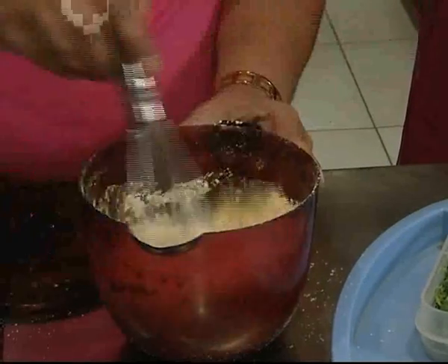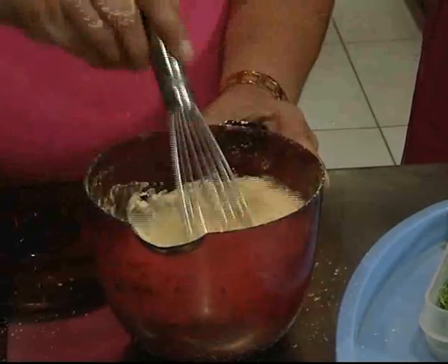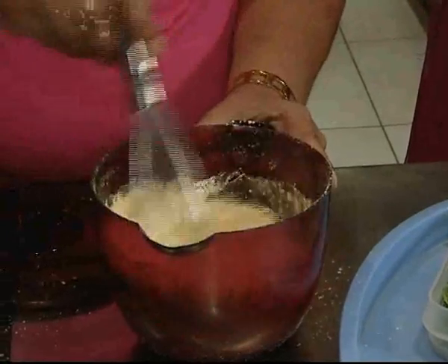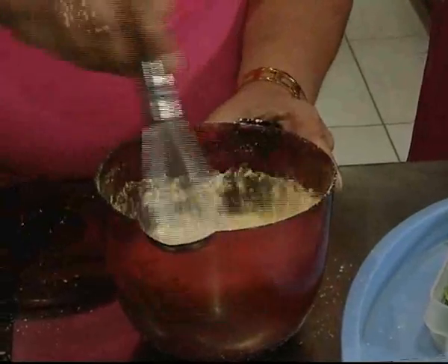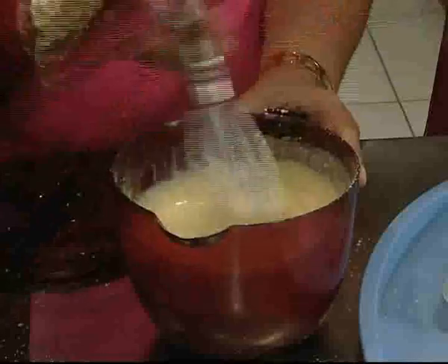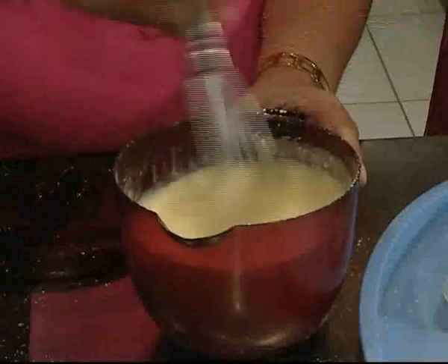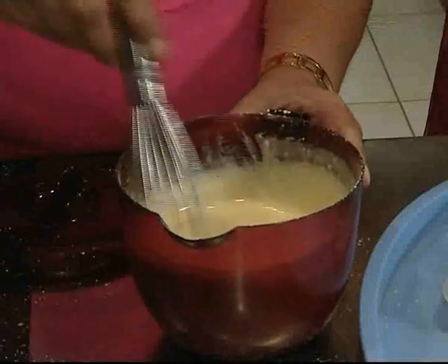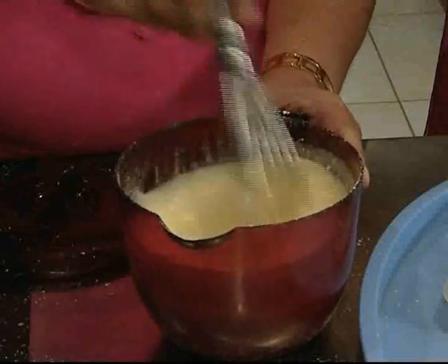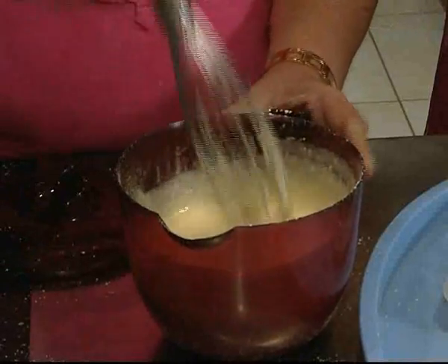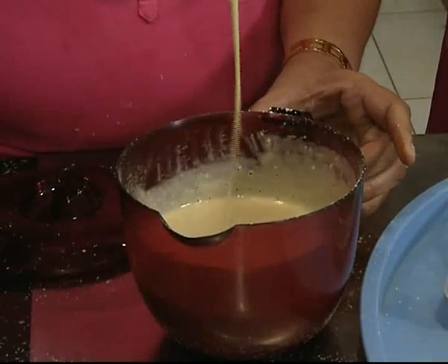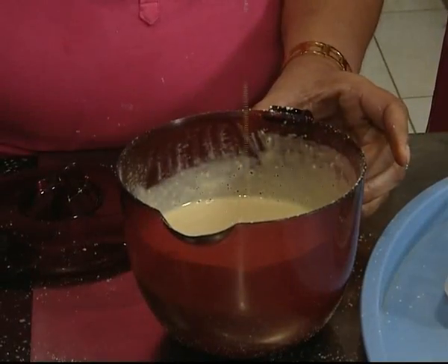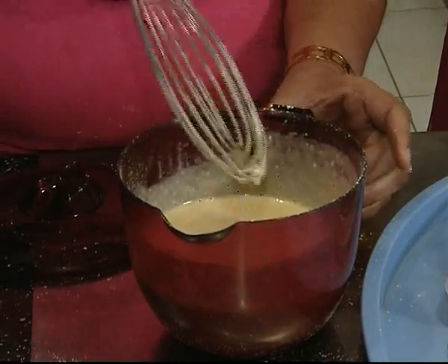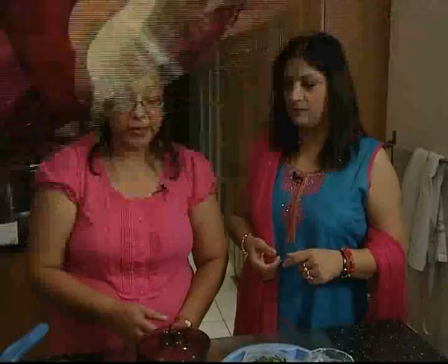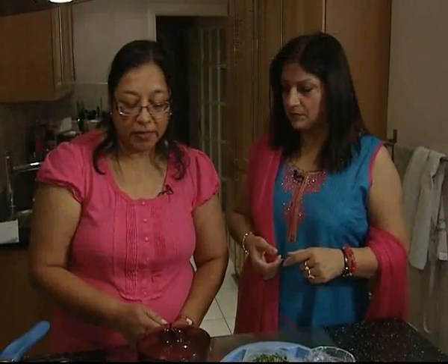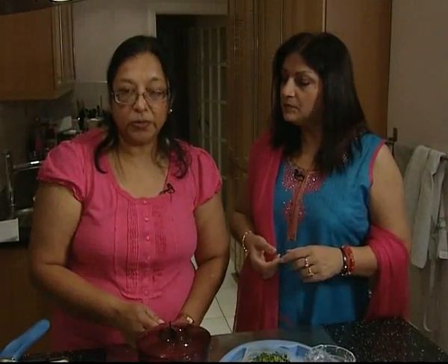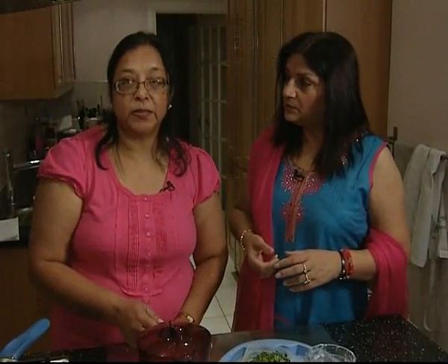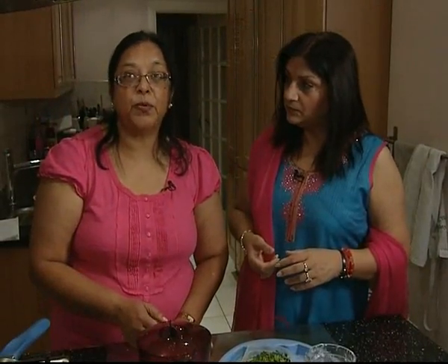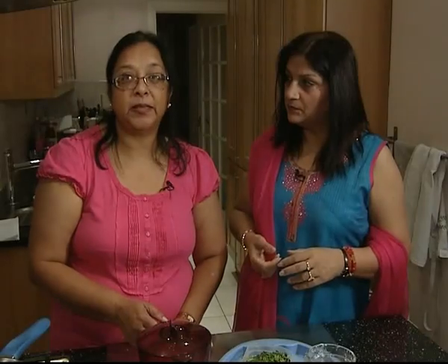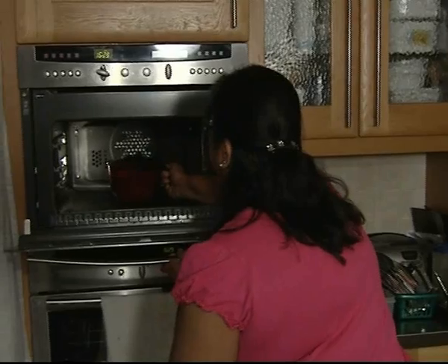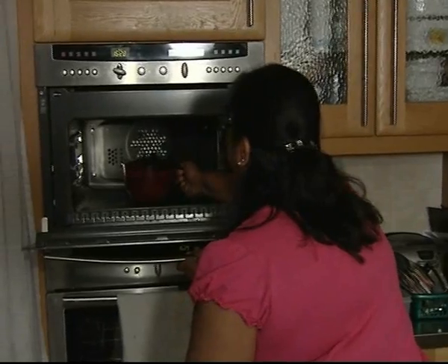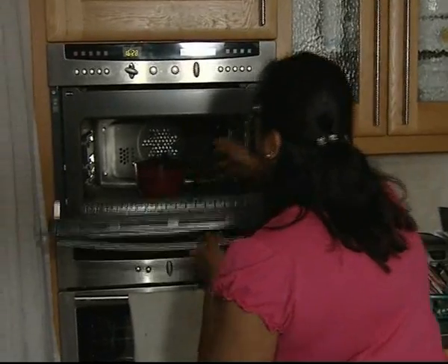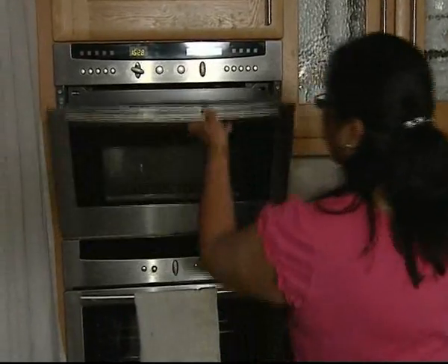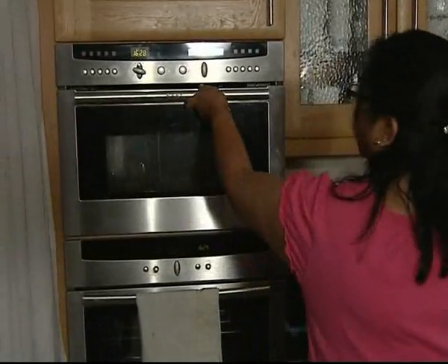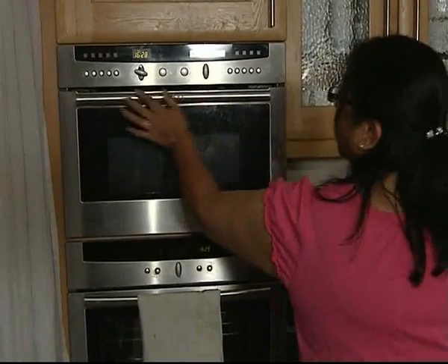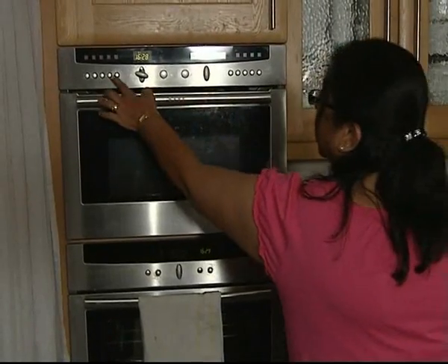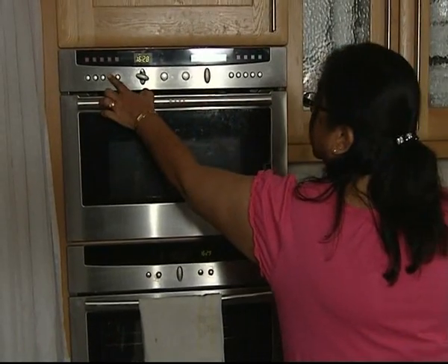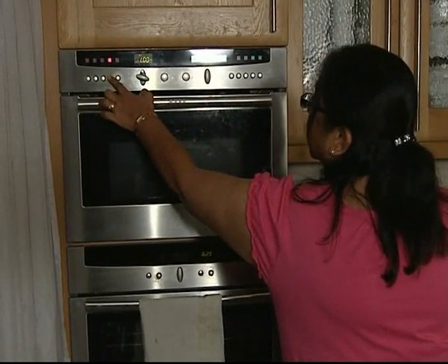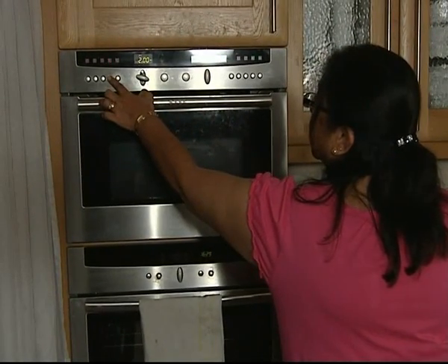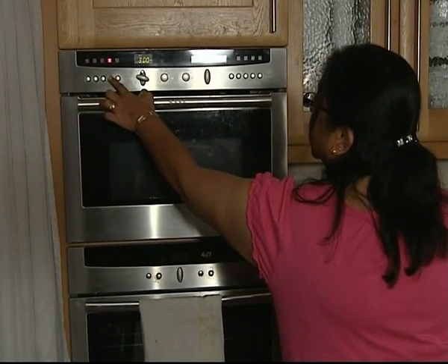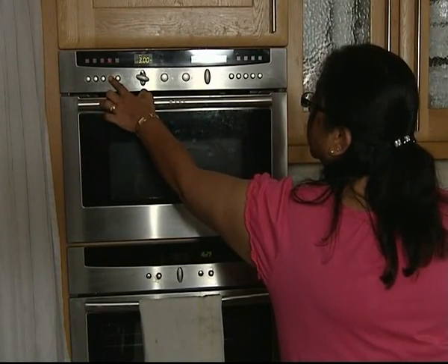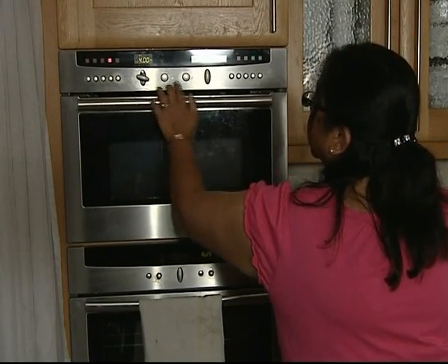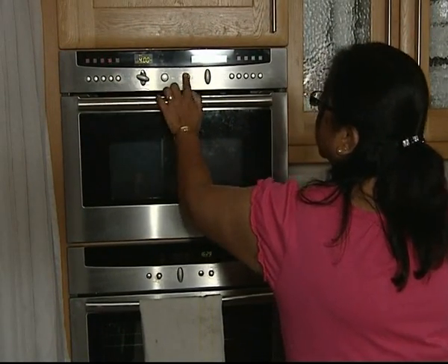Mix it like custard. Initially, you cook this for 4 minutes on medium-high, or what we call 650 watts, for 4 minutes.